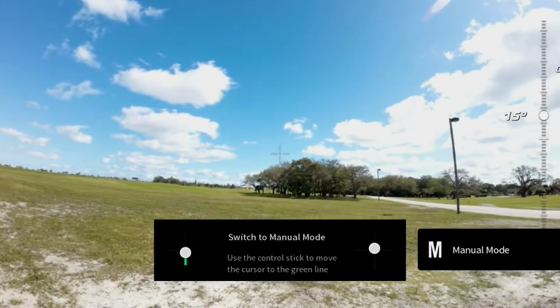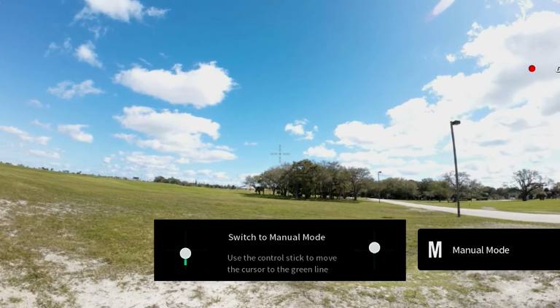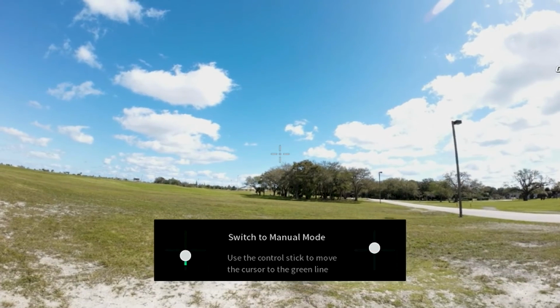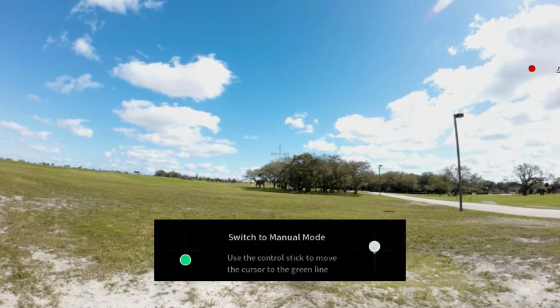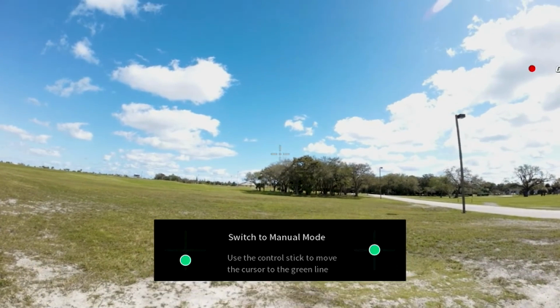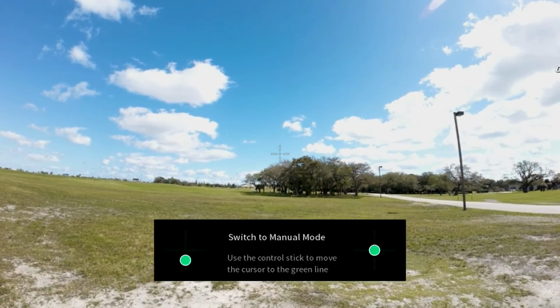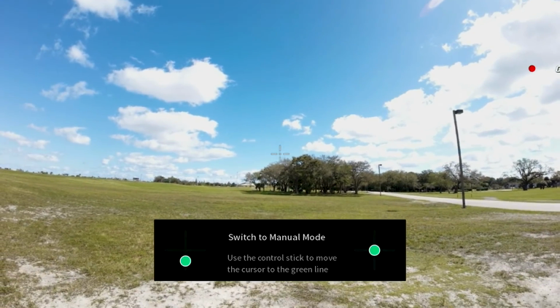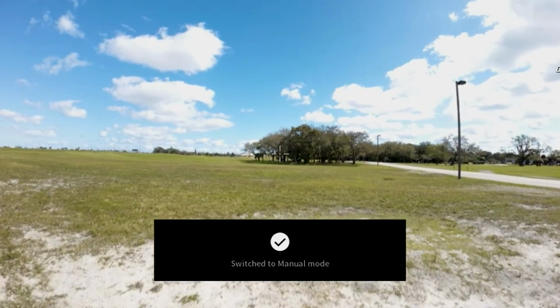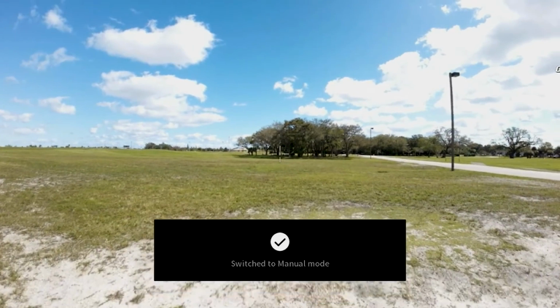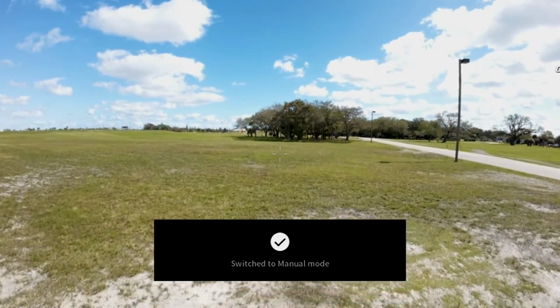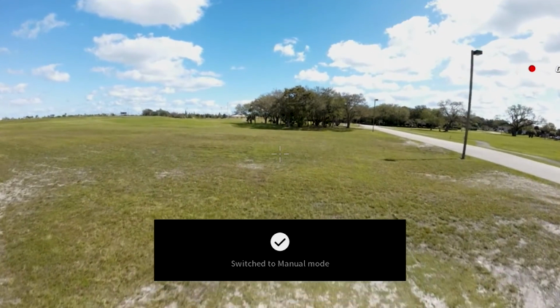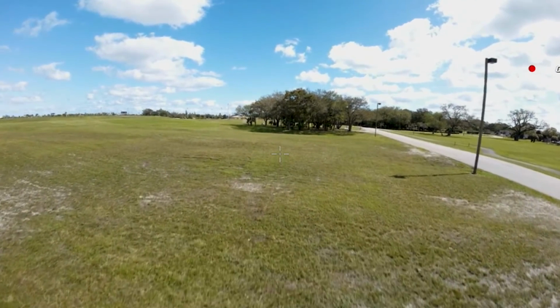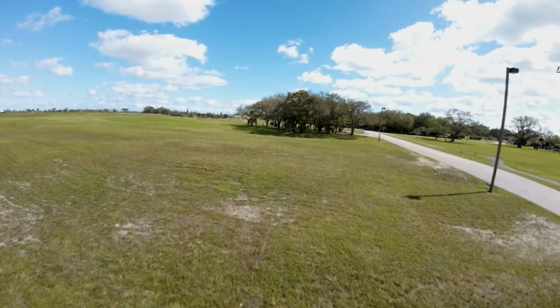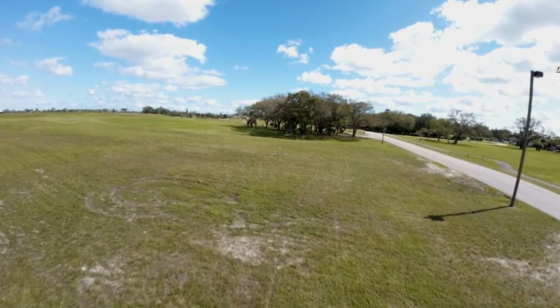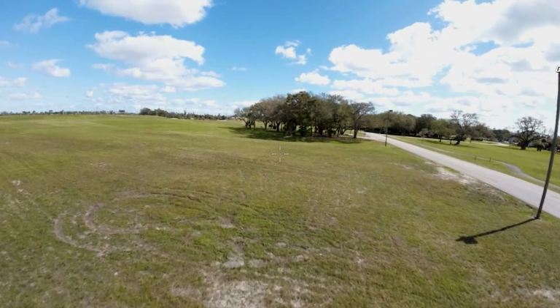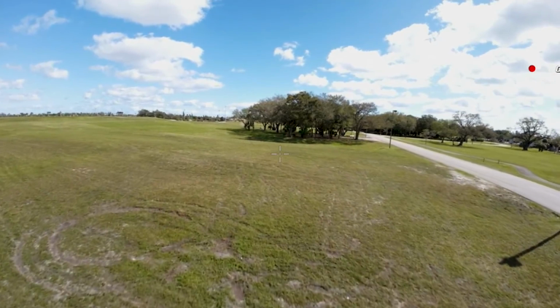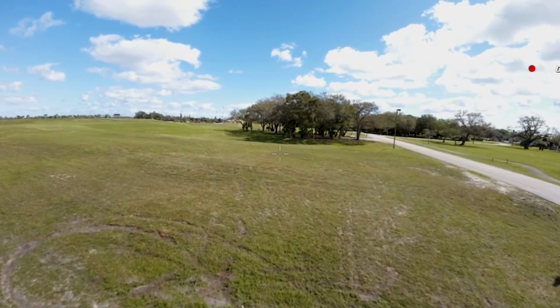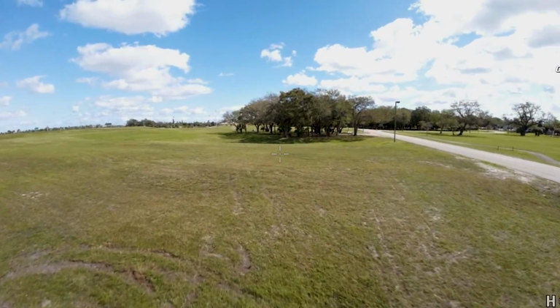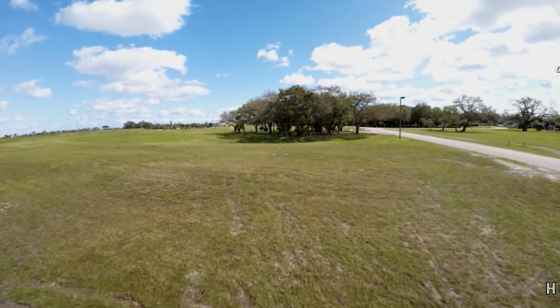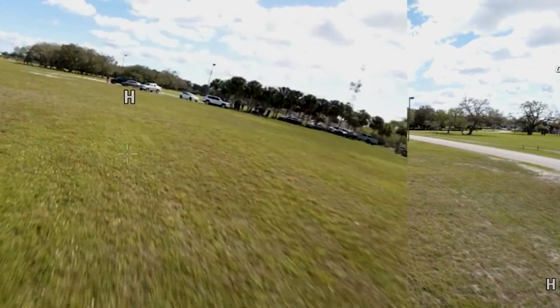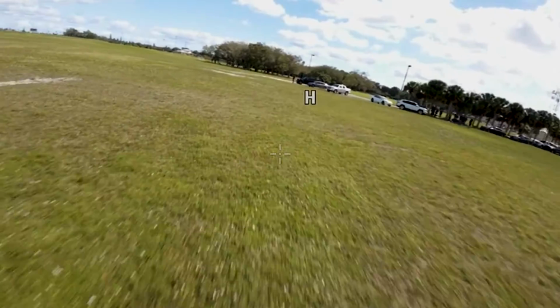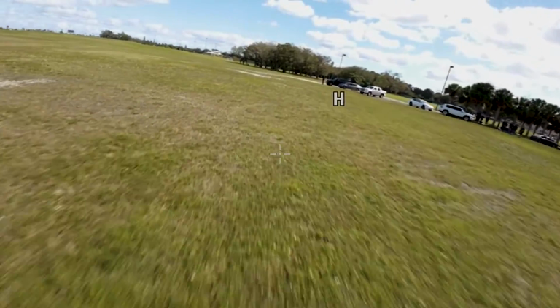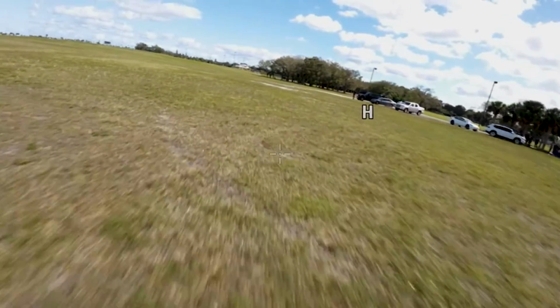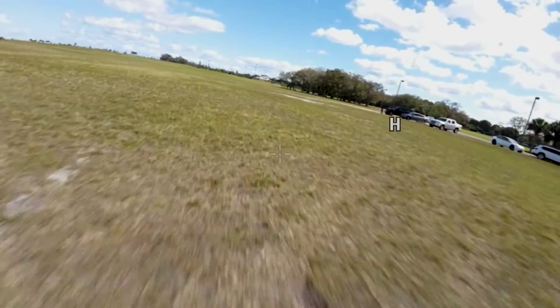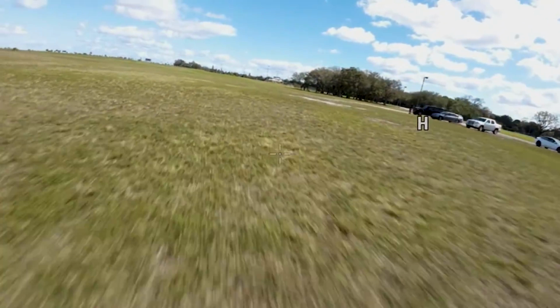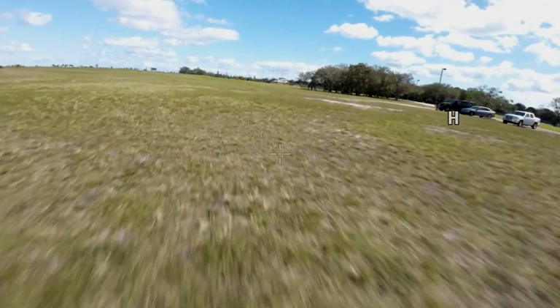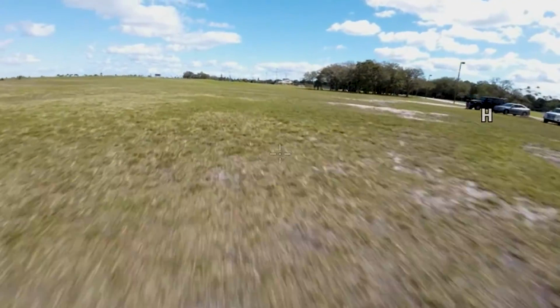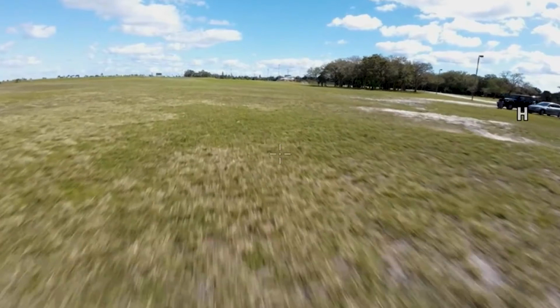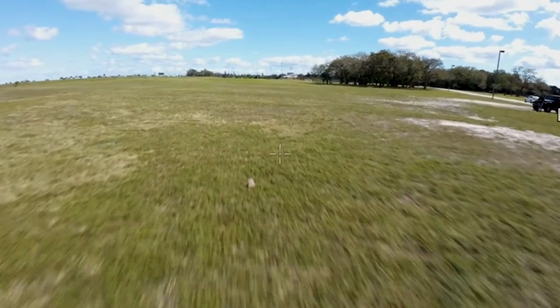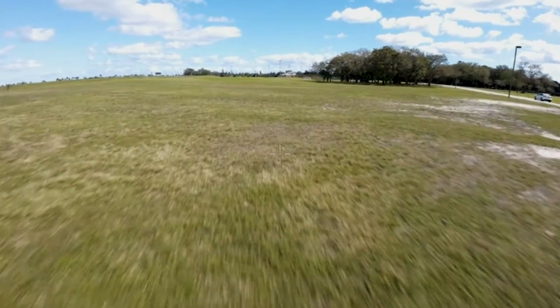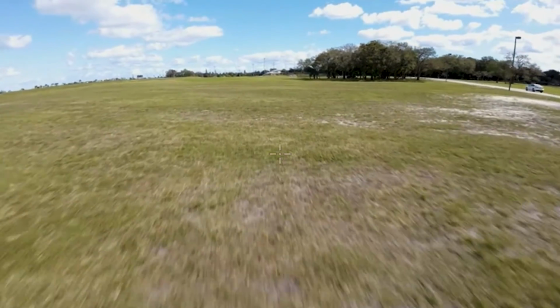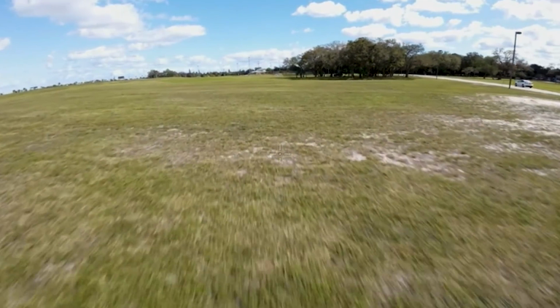Match the sticks in manual mode and you are off and flying. This is 100% you — this is the essence of FPV flying. It has to be the most exhilarating, adrenaline-pumping way to experience FPV with a drone.